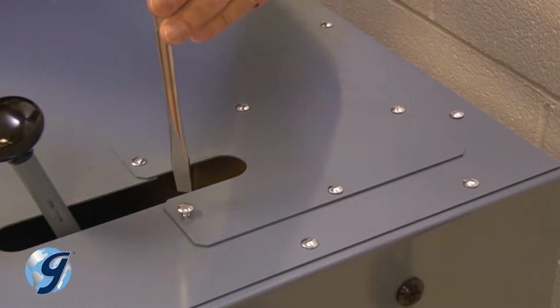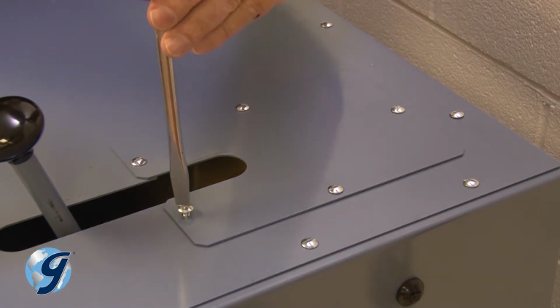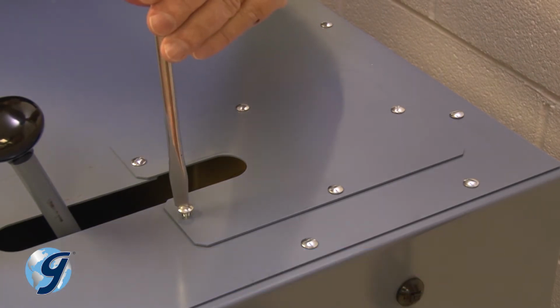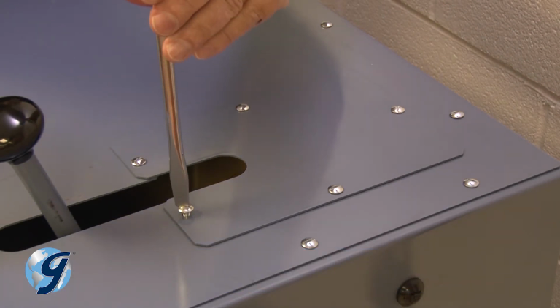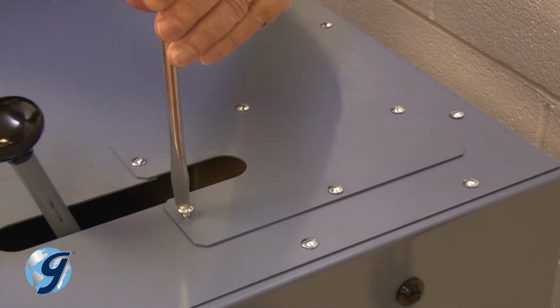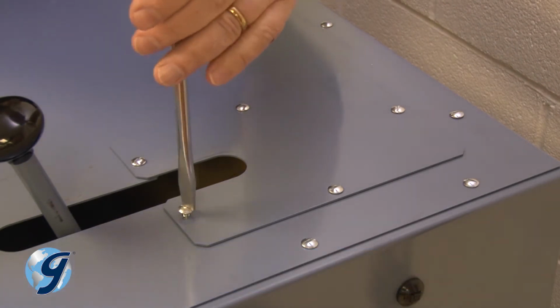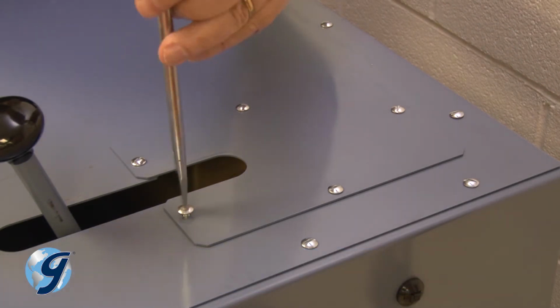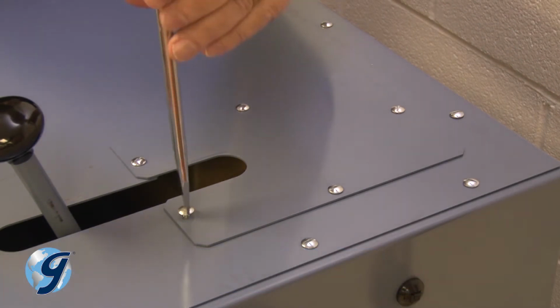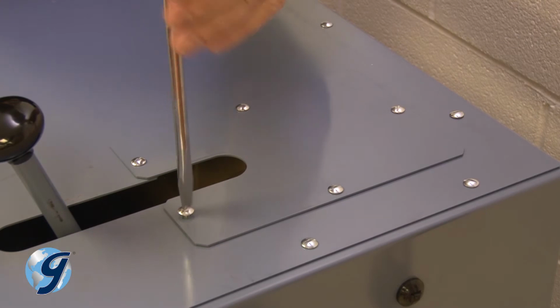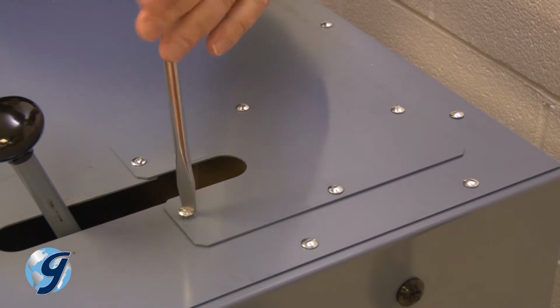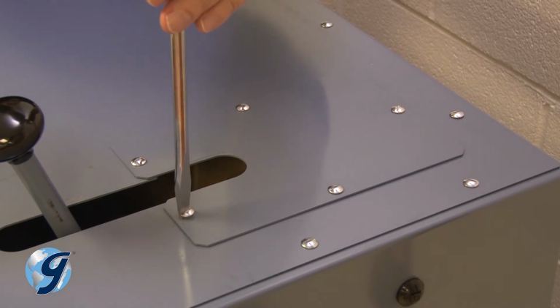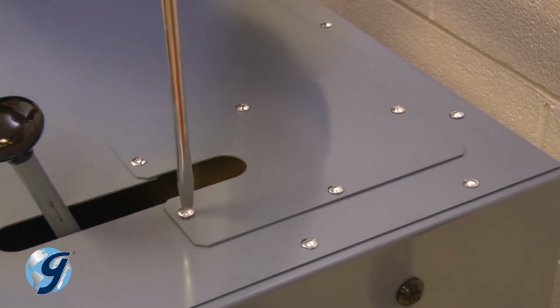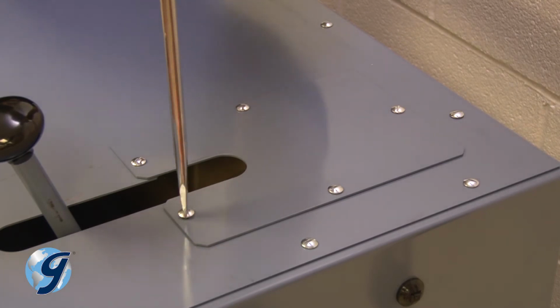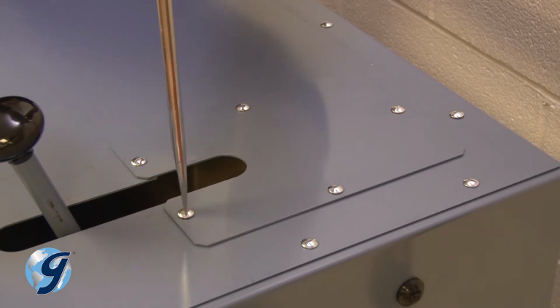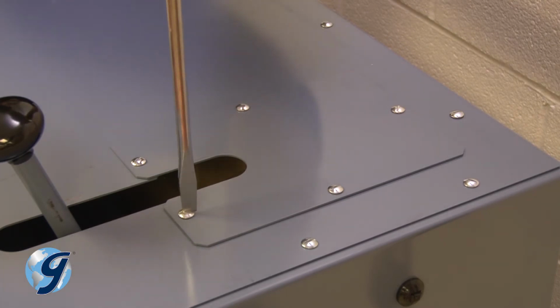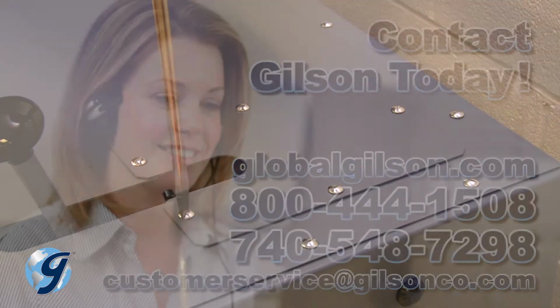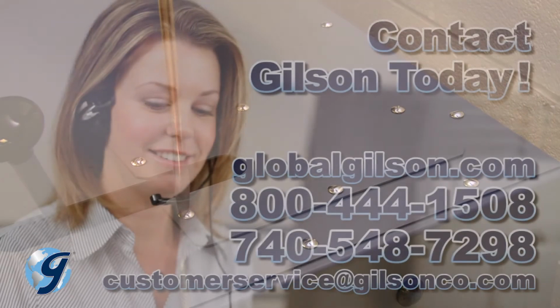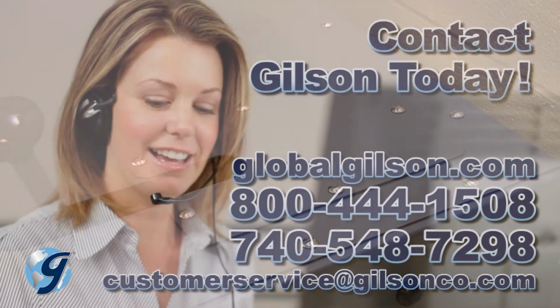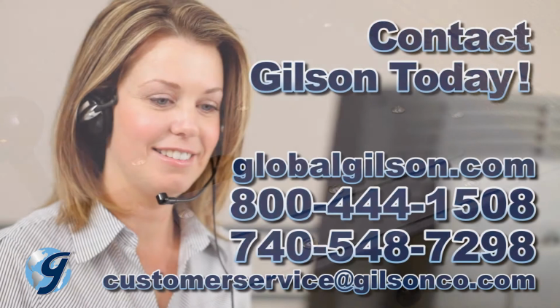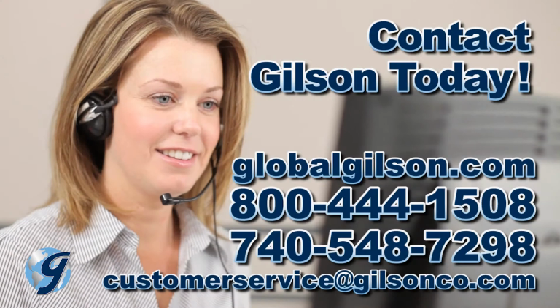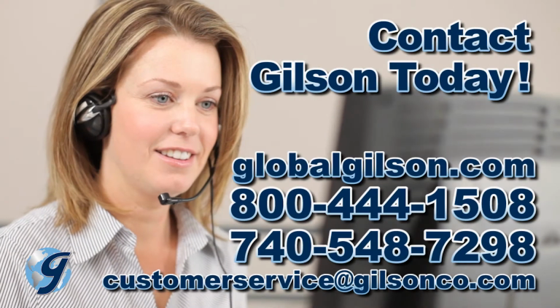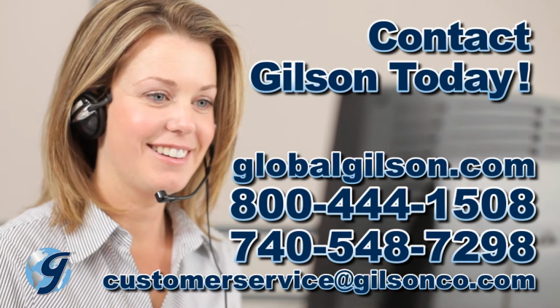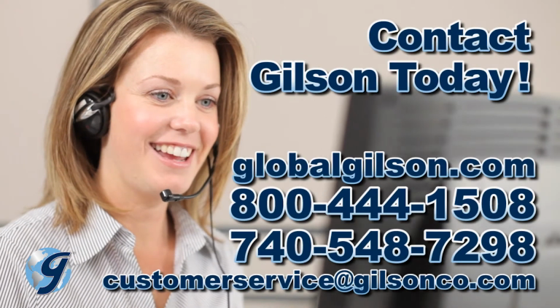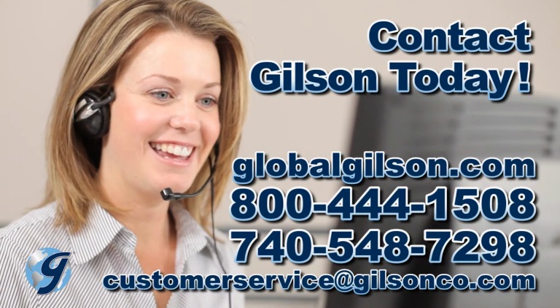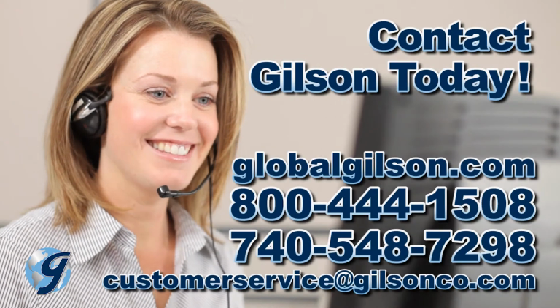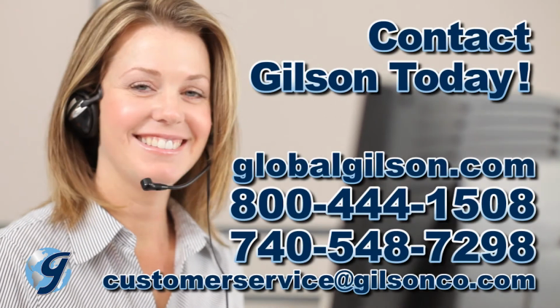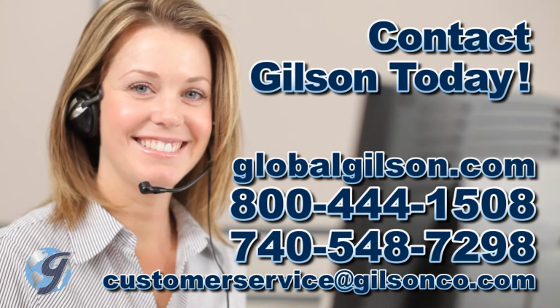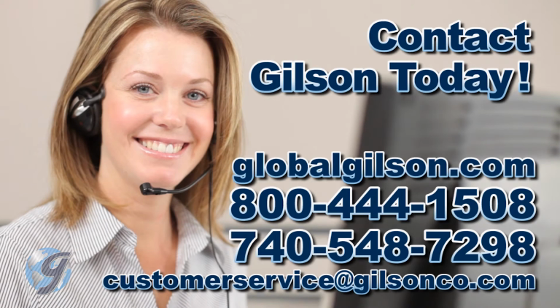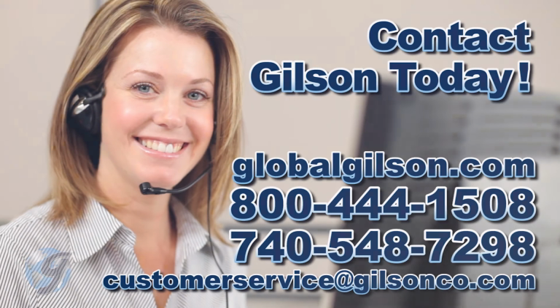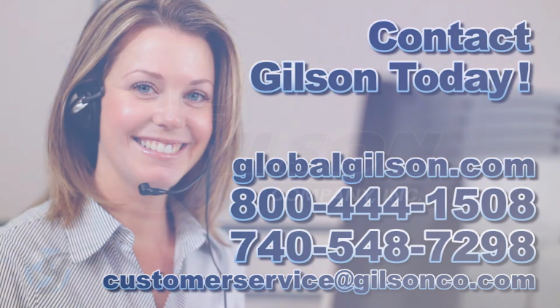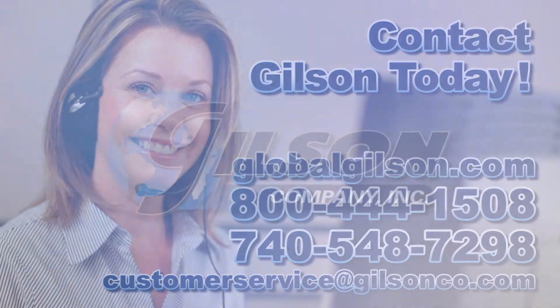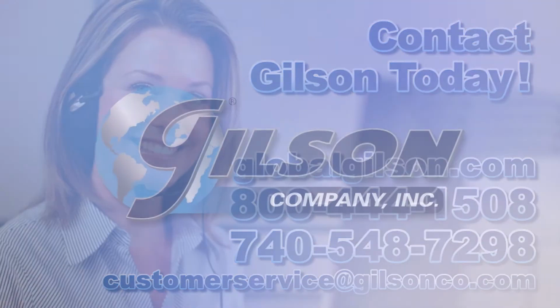For any questions on the hydraulic system of your testing screen, or for any Gilson product, please contact your Gilson Technical Support Team.